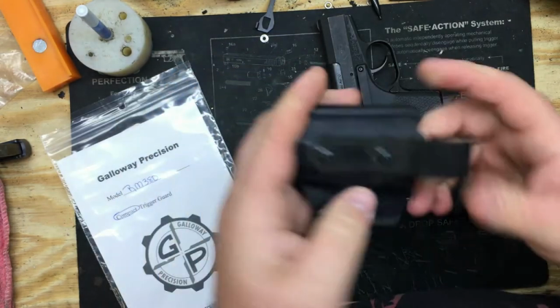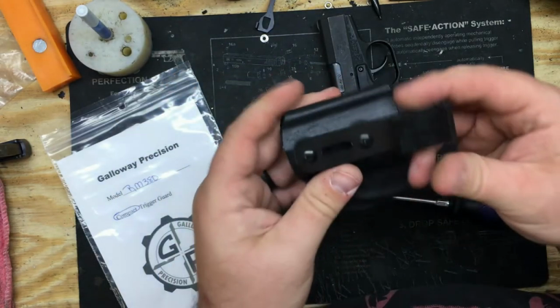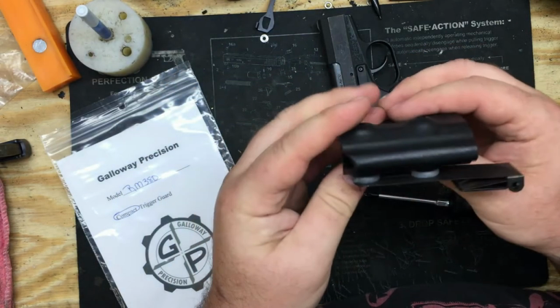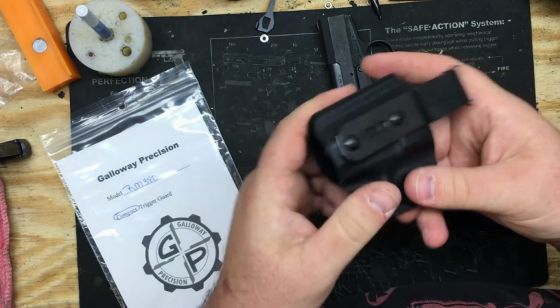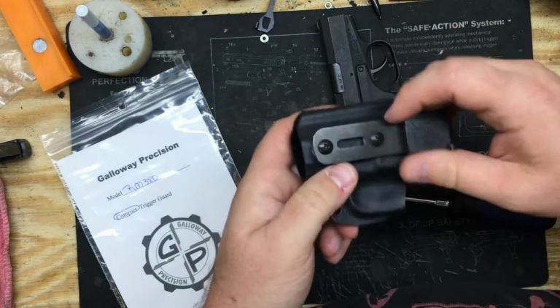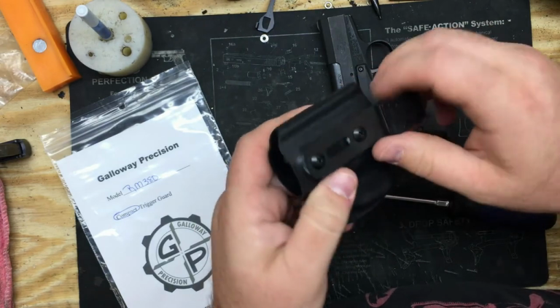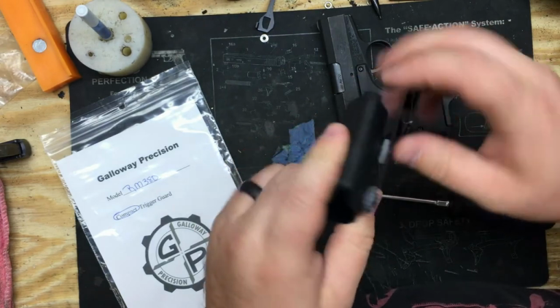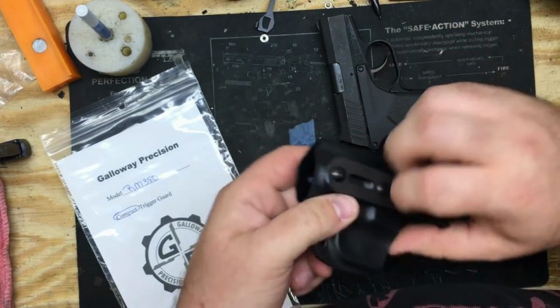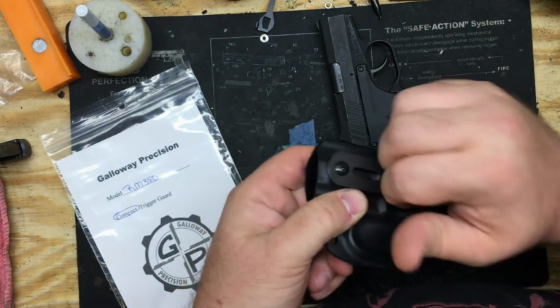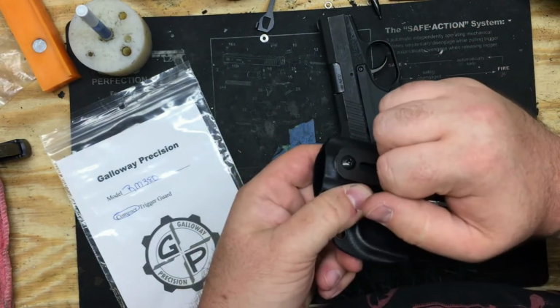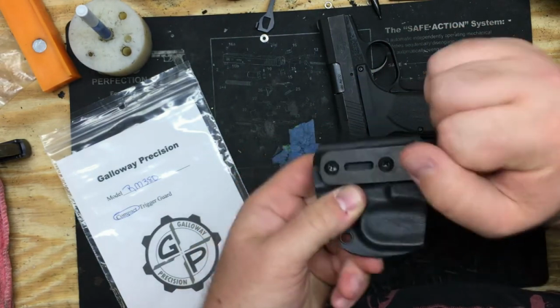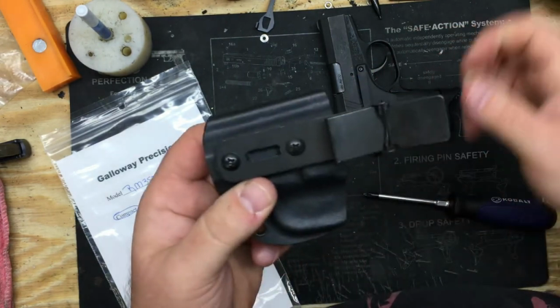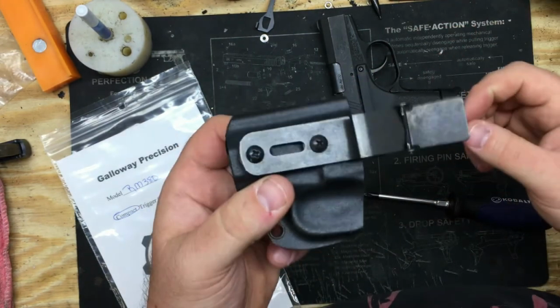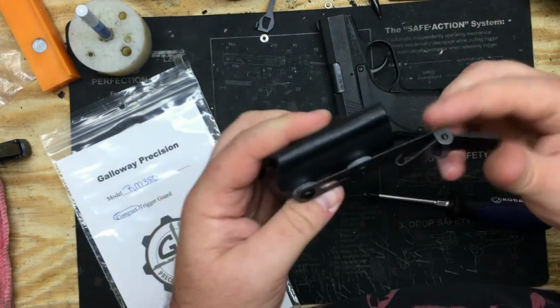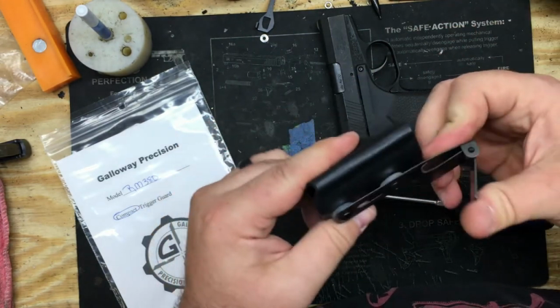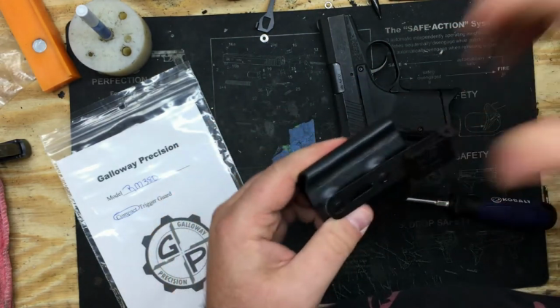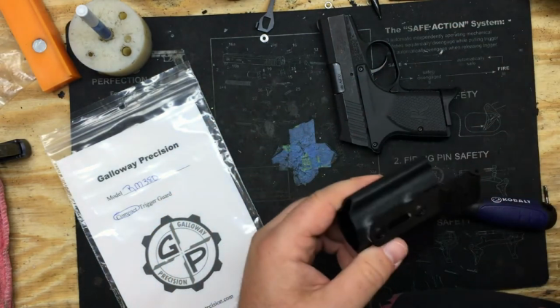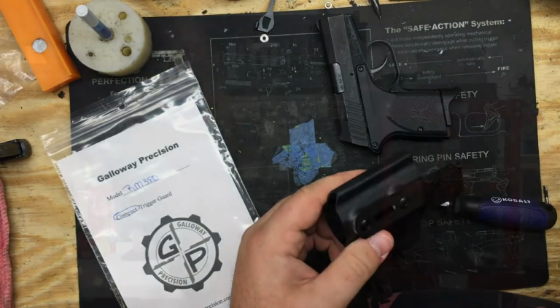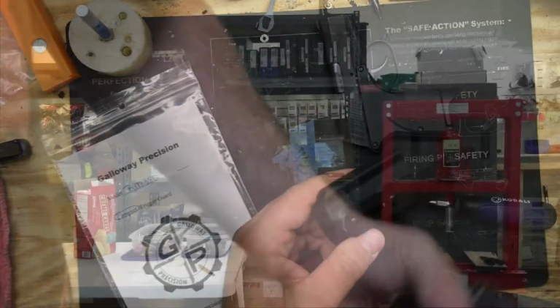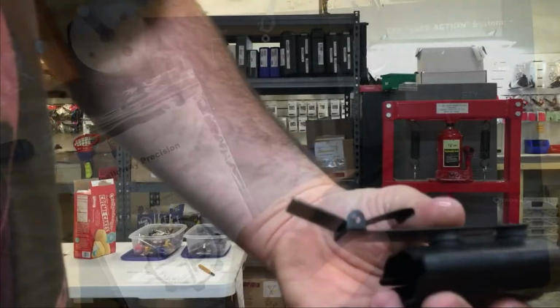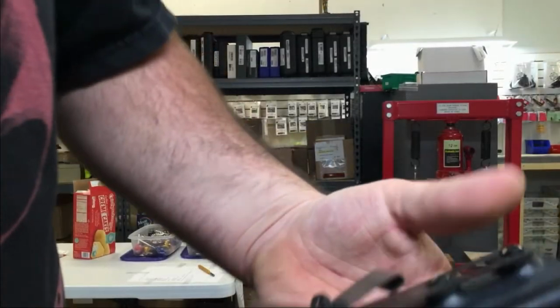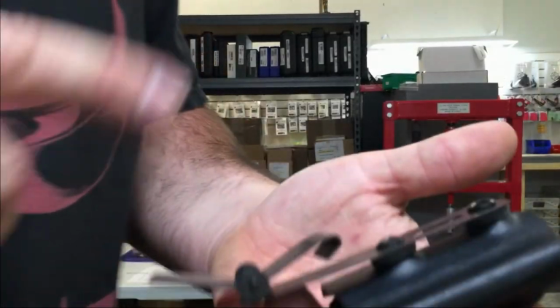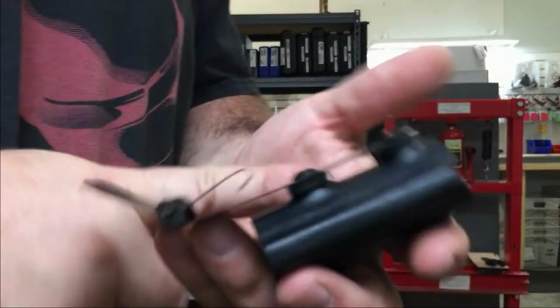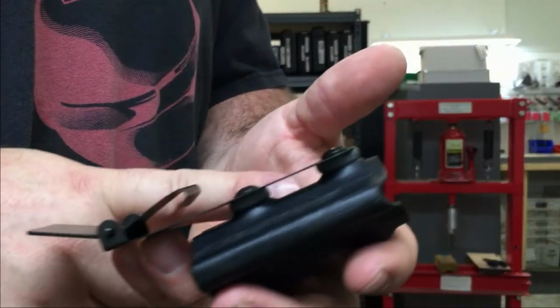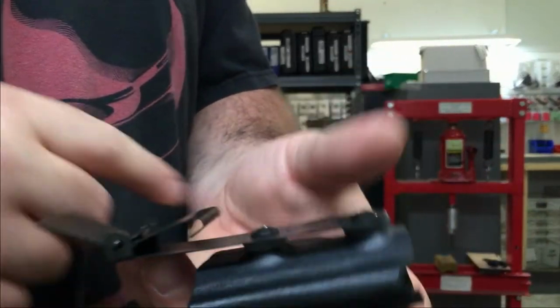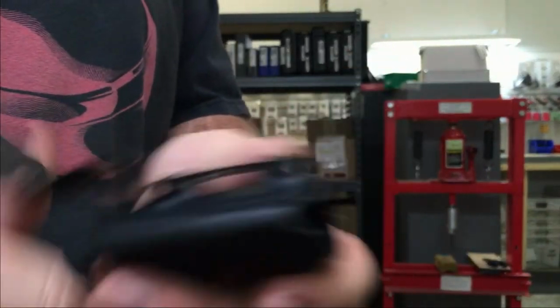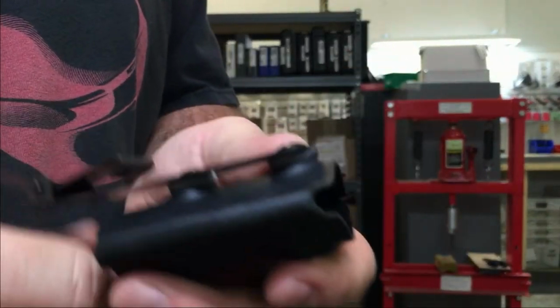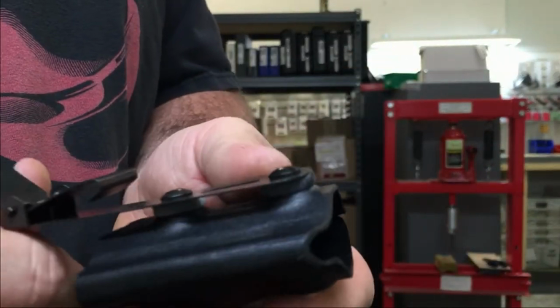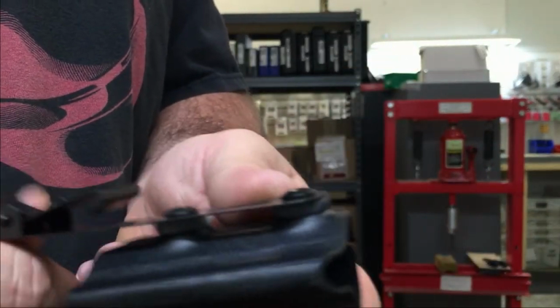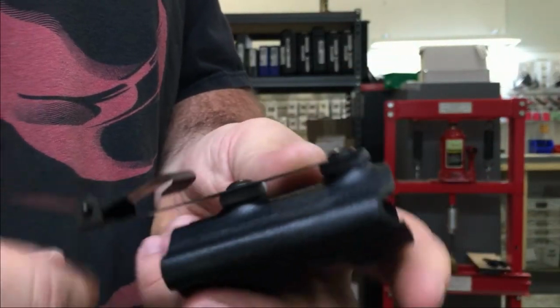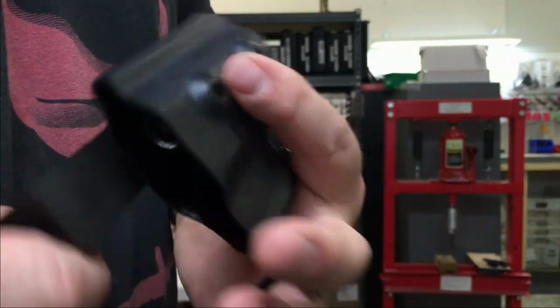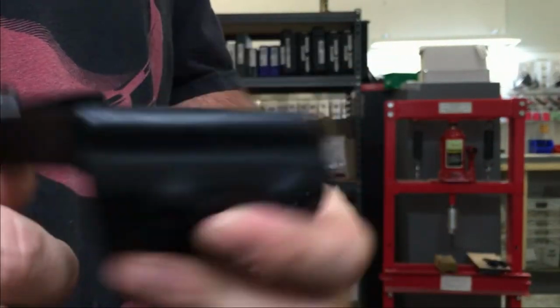And that's it guys. You can go ahead and open it and clip it to your belt. We just showed you how to switch this over to the left side for inside the waistband or outside the waistband.